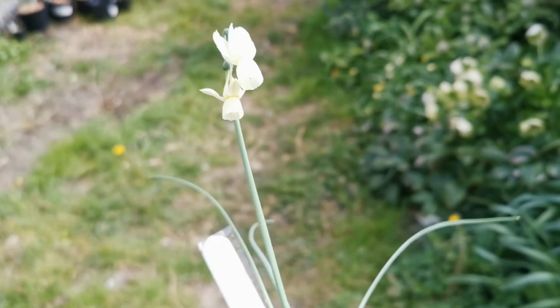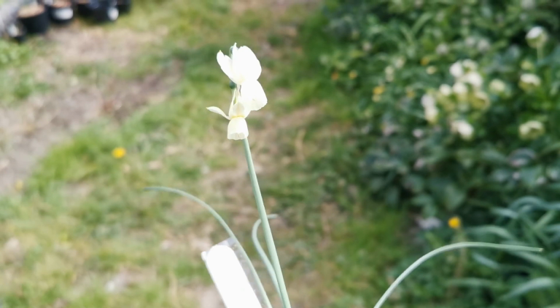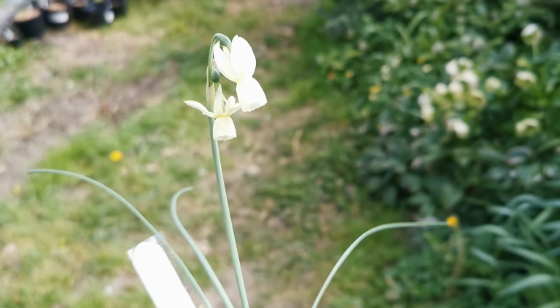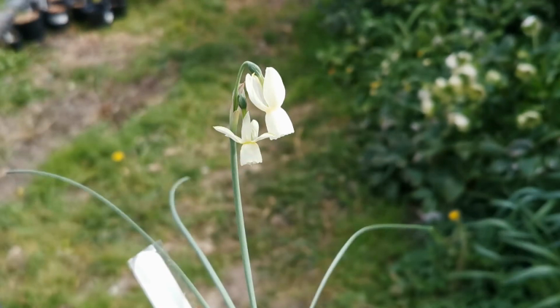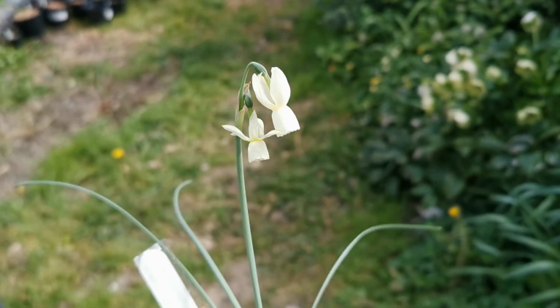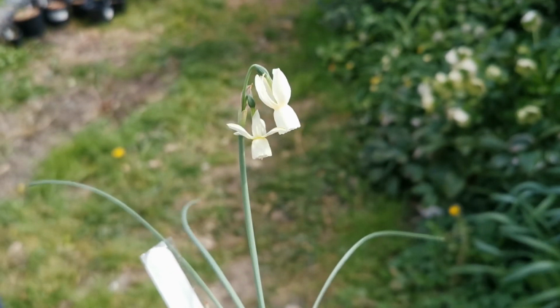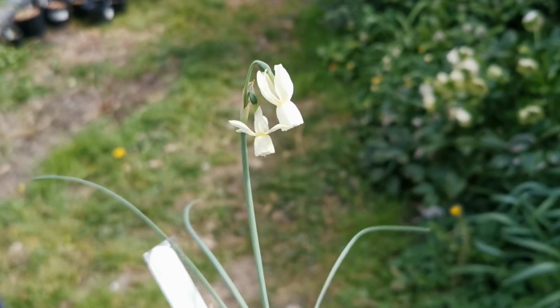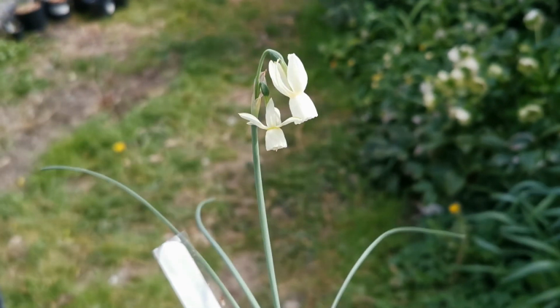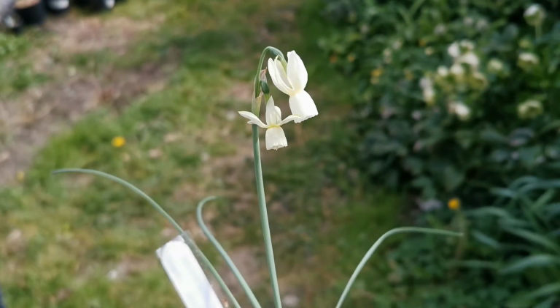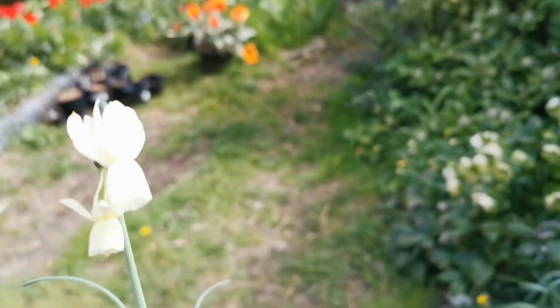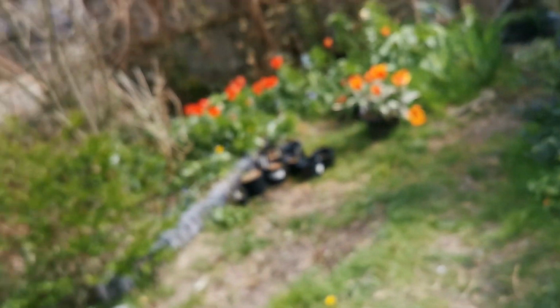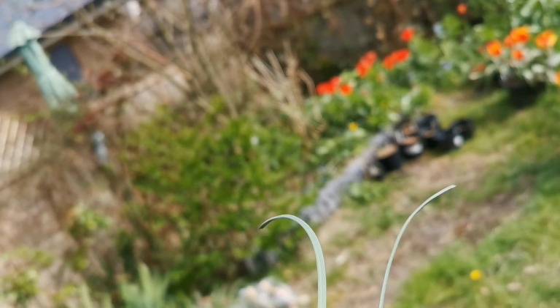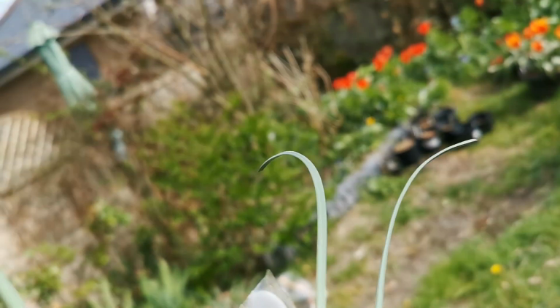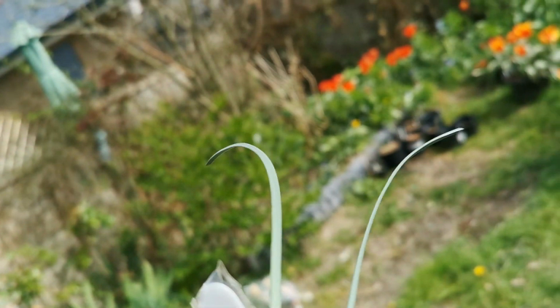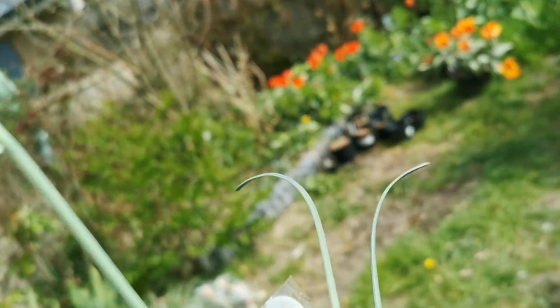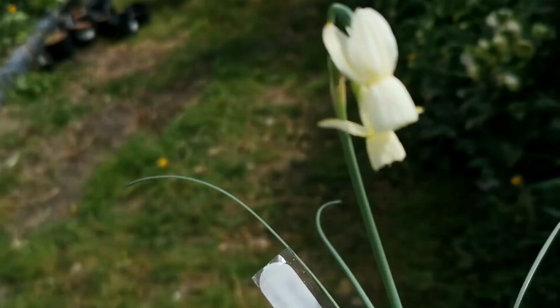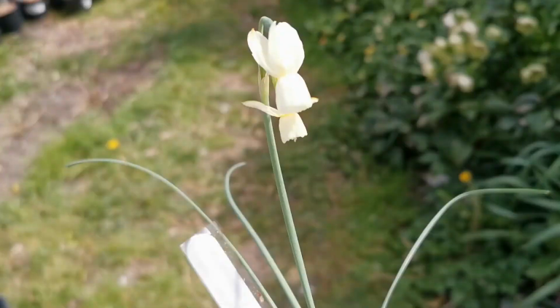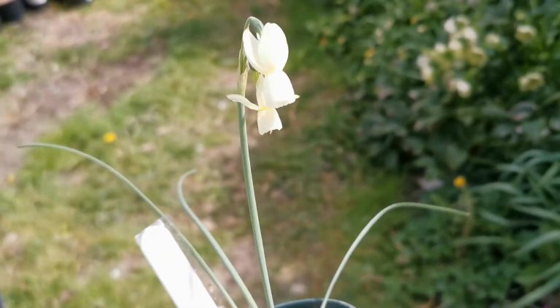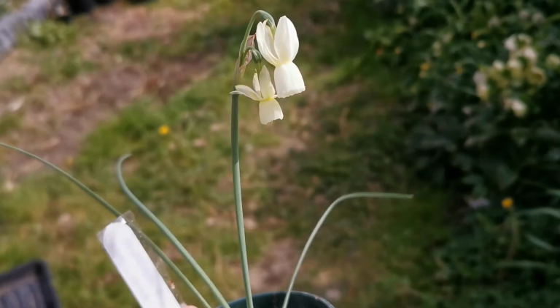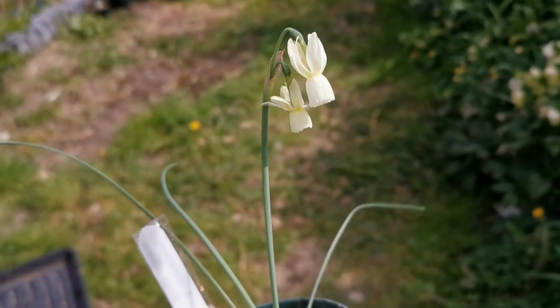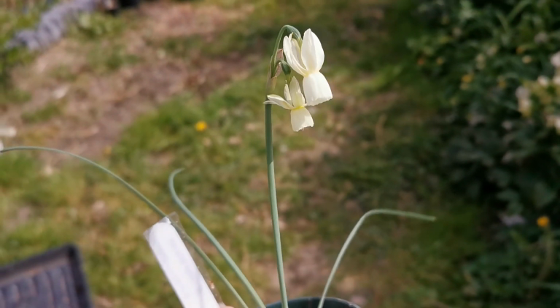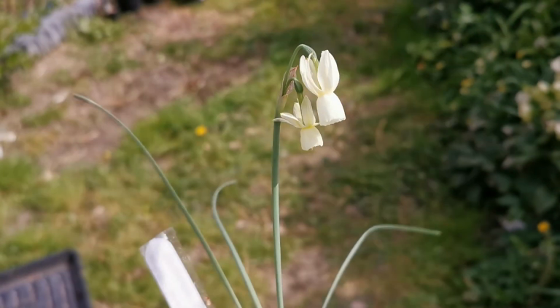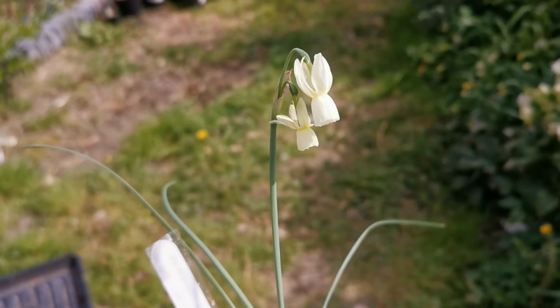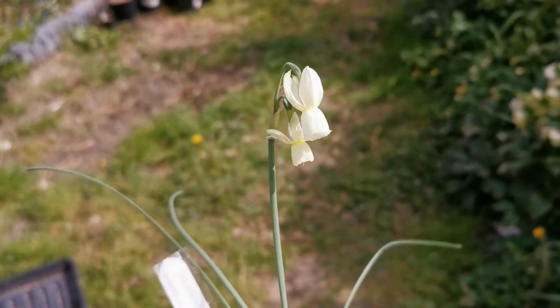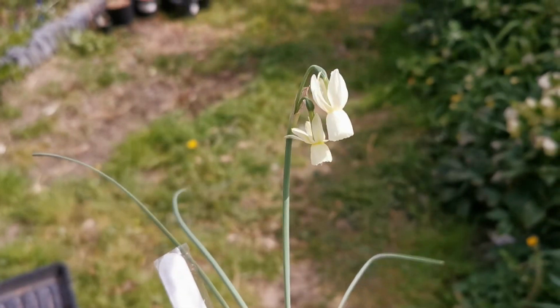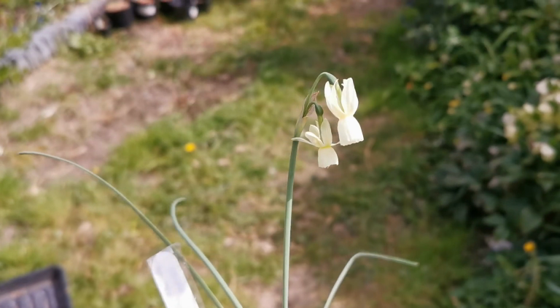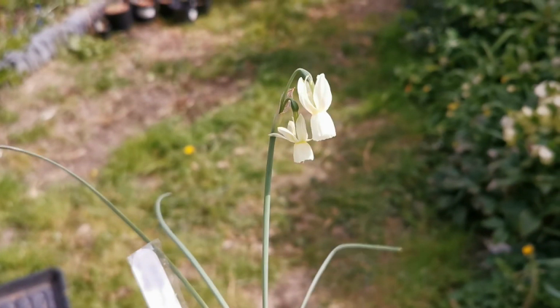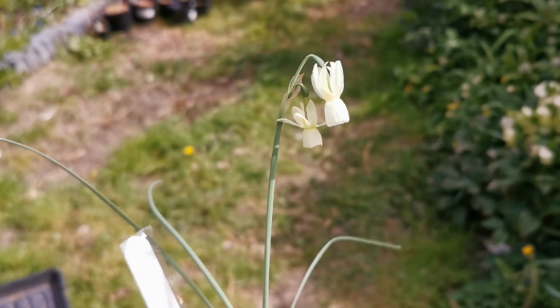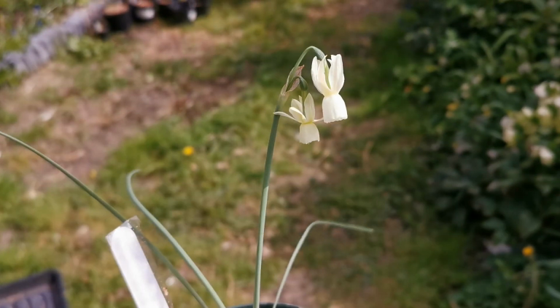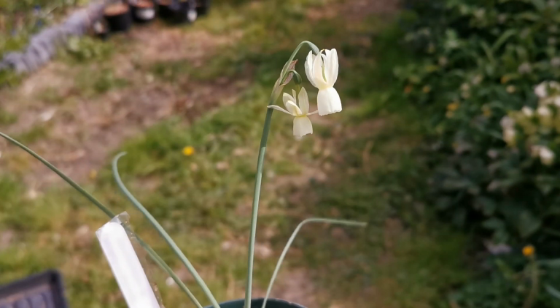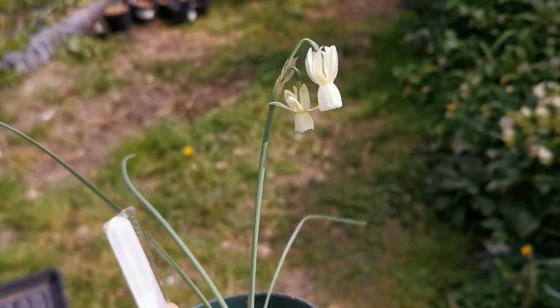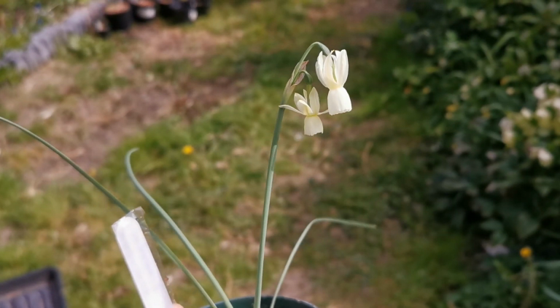Some varieties of triandrus have beautiful fragrances. This one, unfortunately, I can't smell any fragrance at all, so I'm disappointed because I was really hoping that this daffodil would have been fragrant.